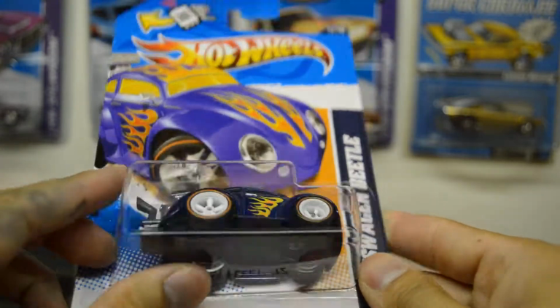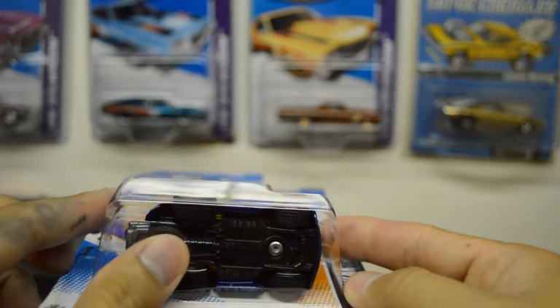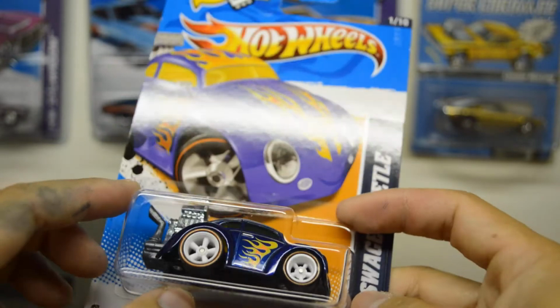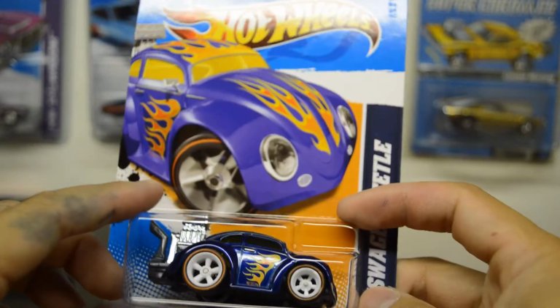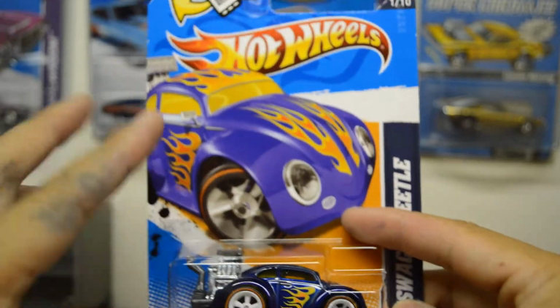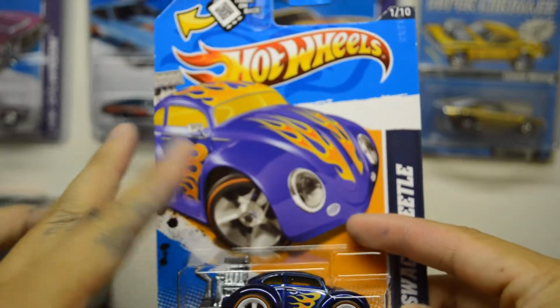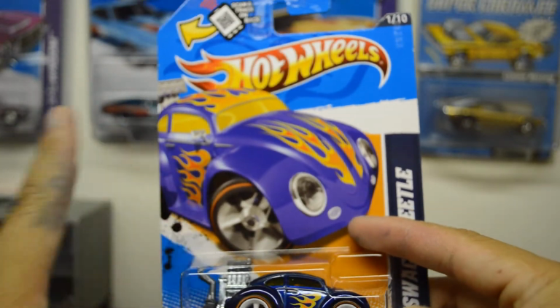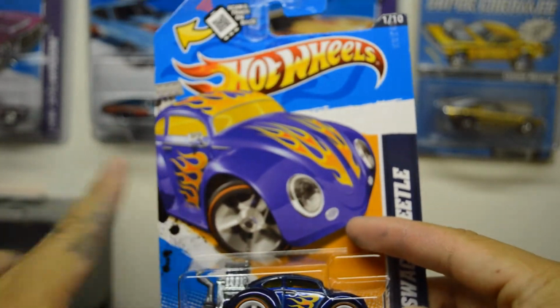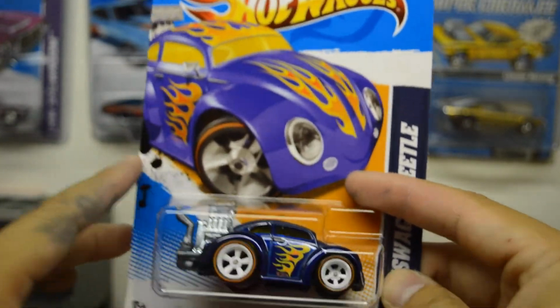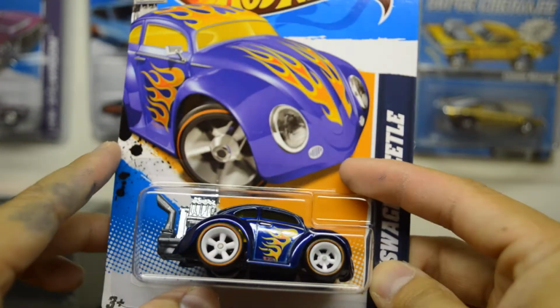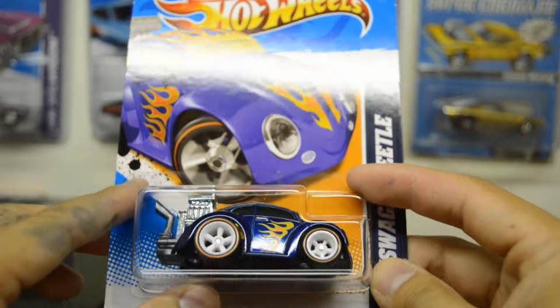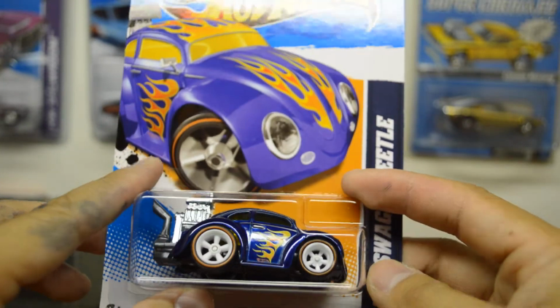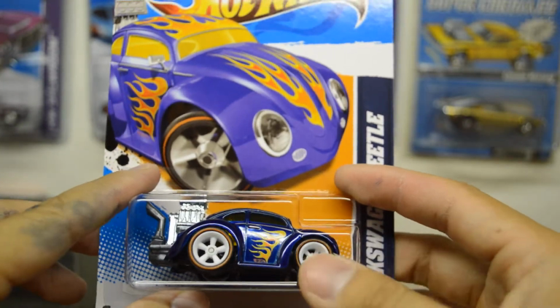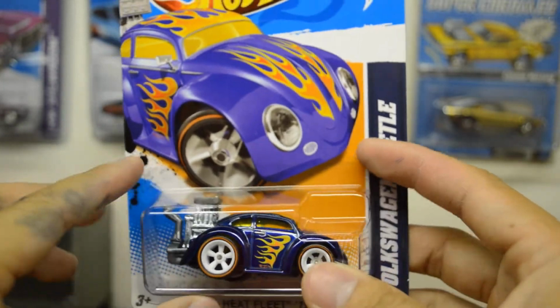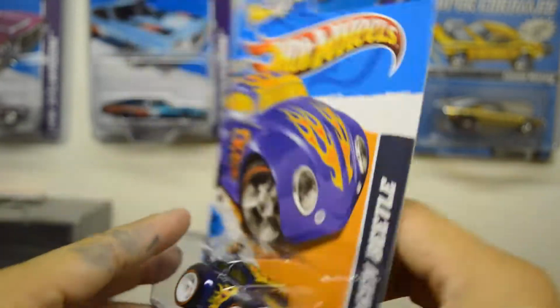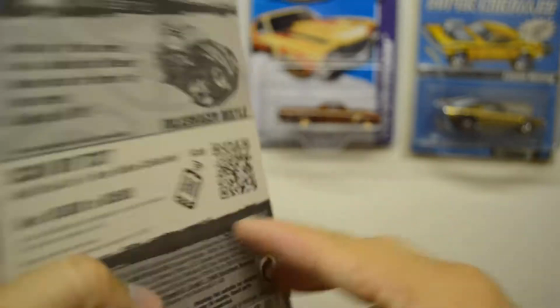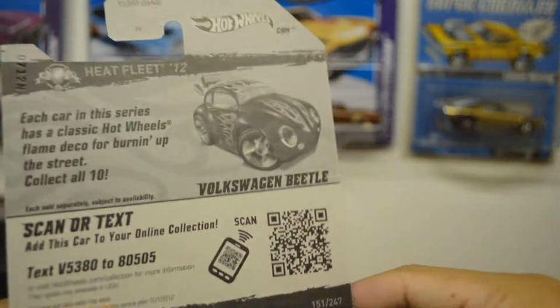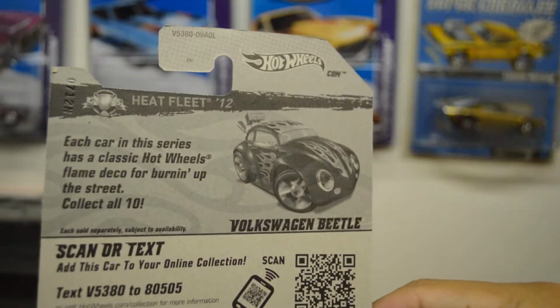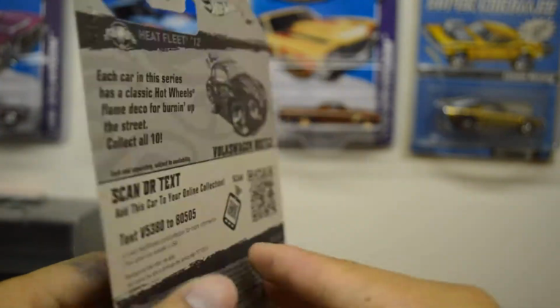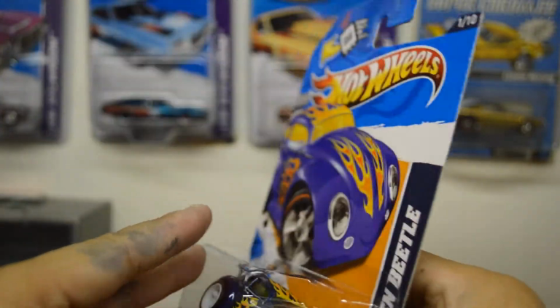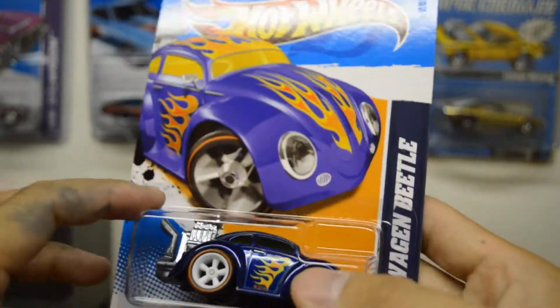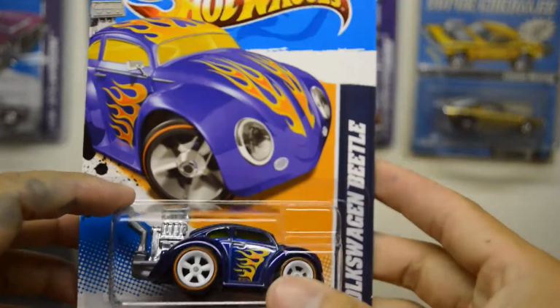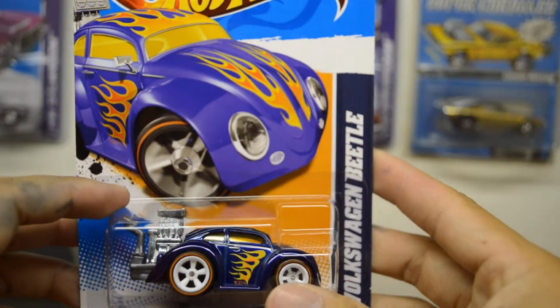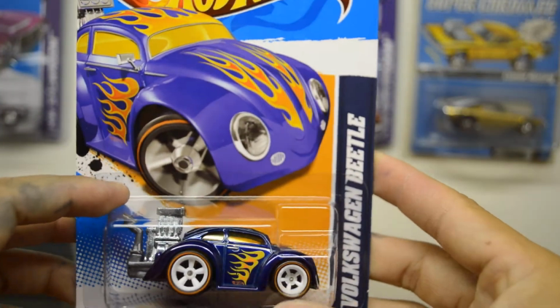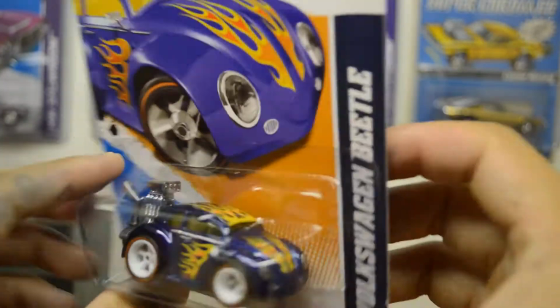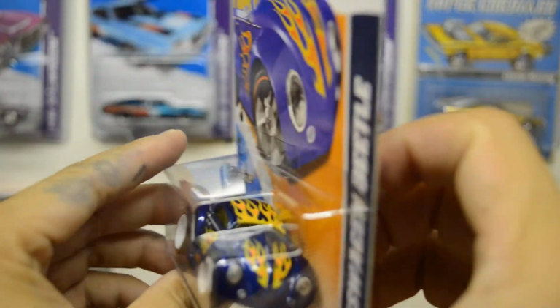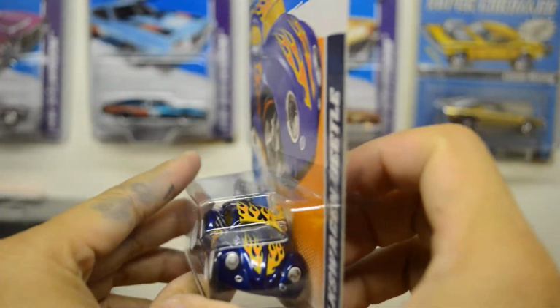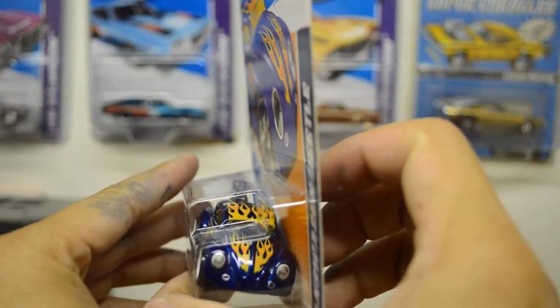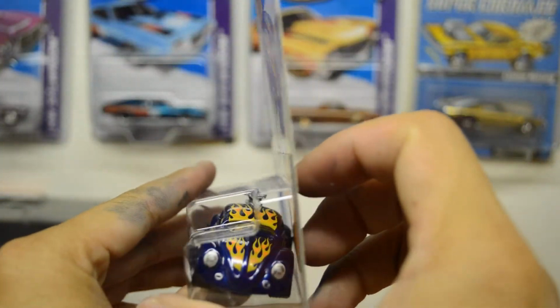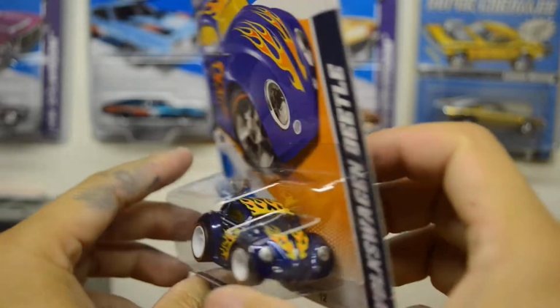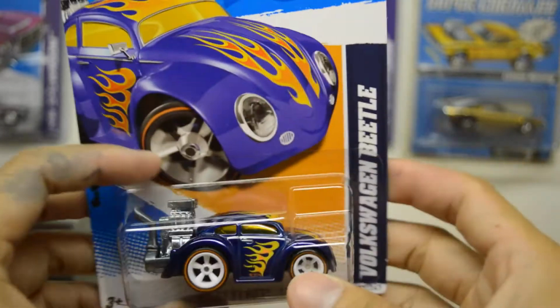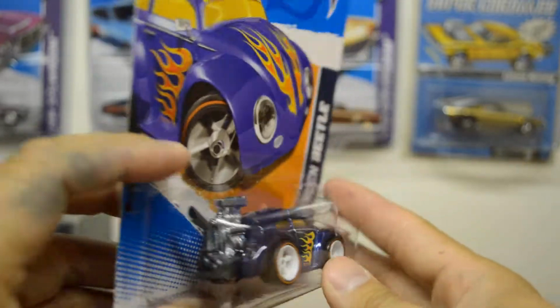Then I looked and there were two other regular Beetles there, so I picked this up and it was the Super — very nice. And yeah, that looks like a very nice Super.